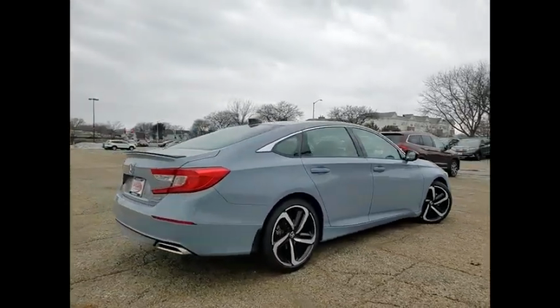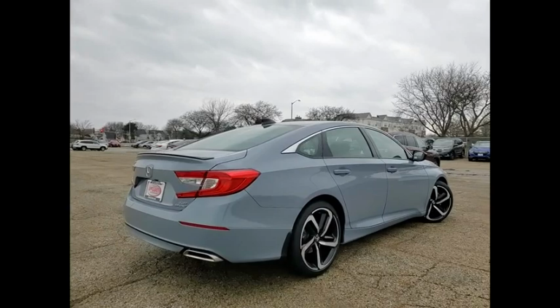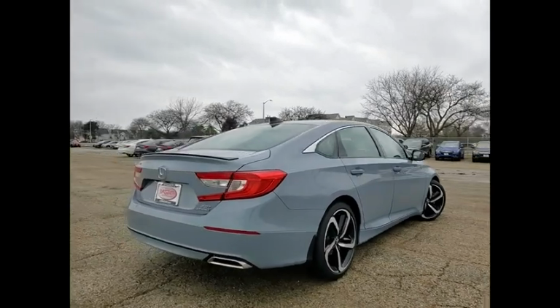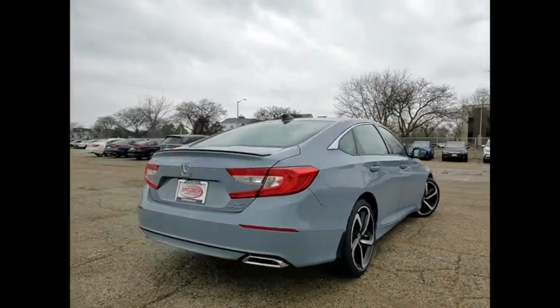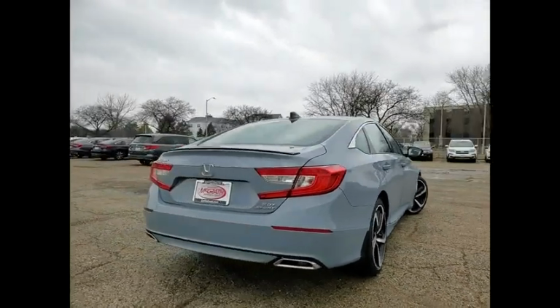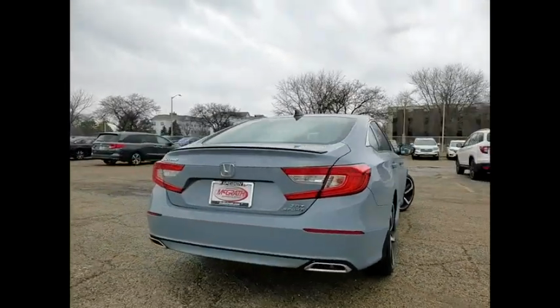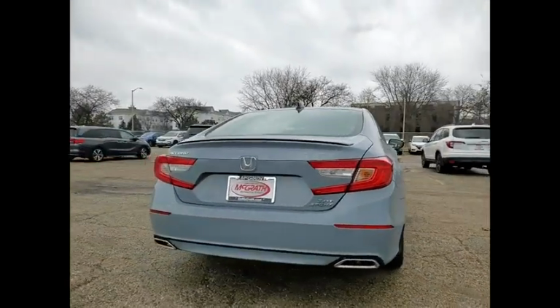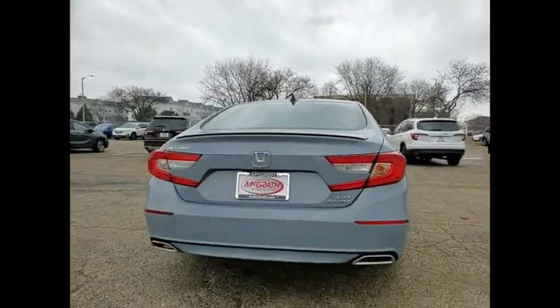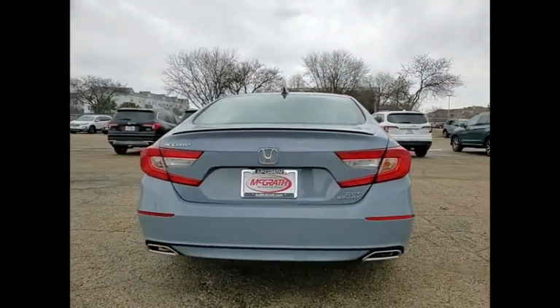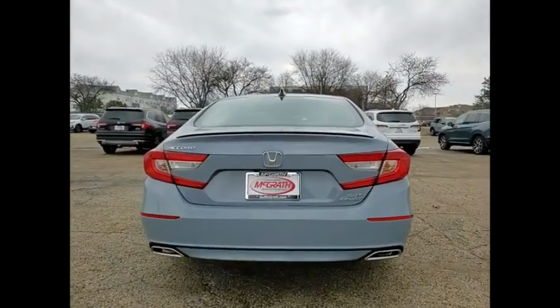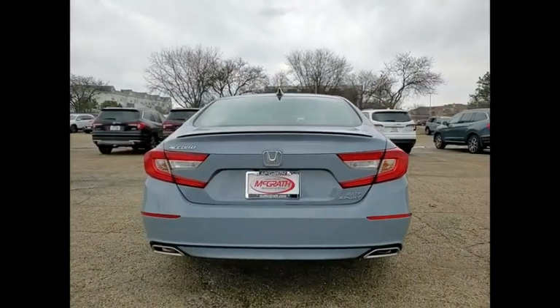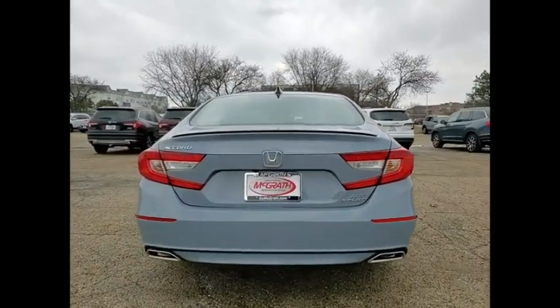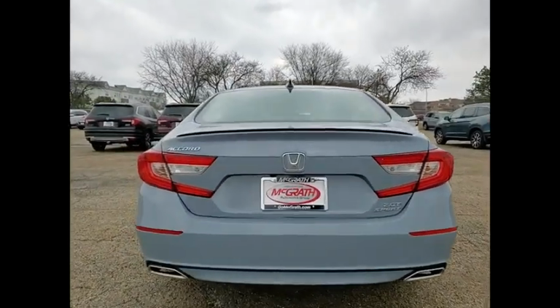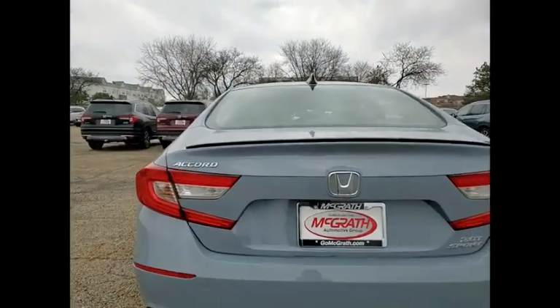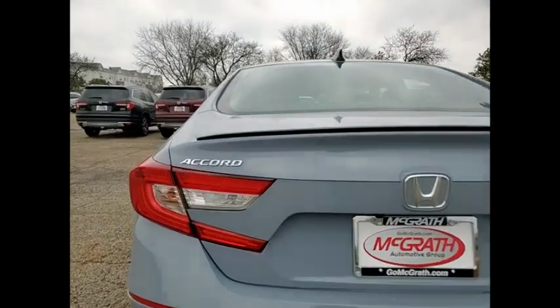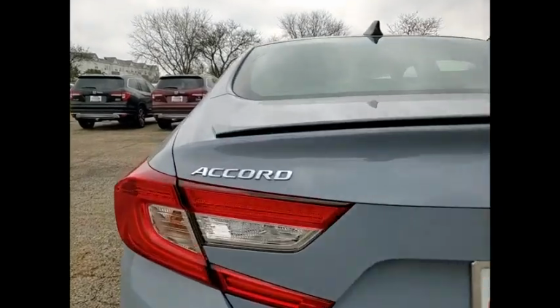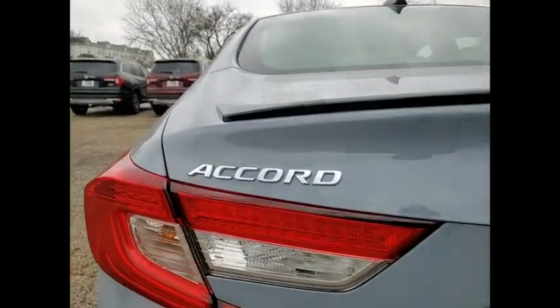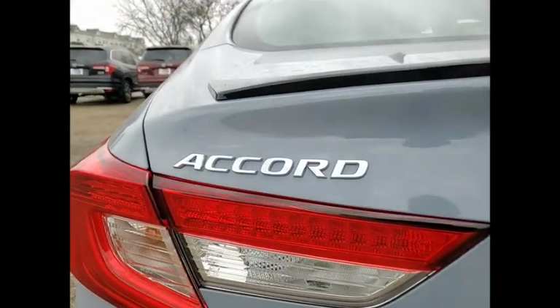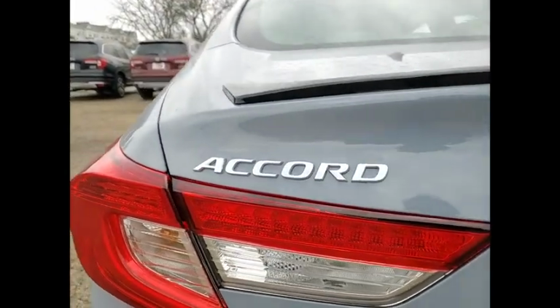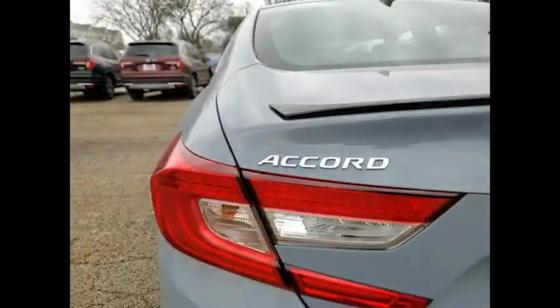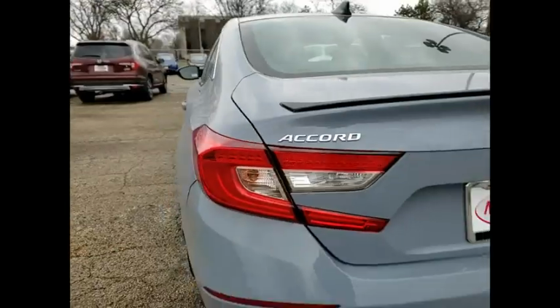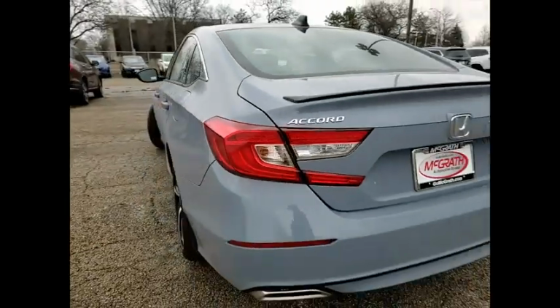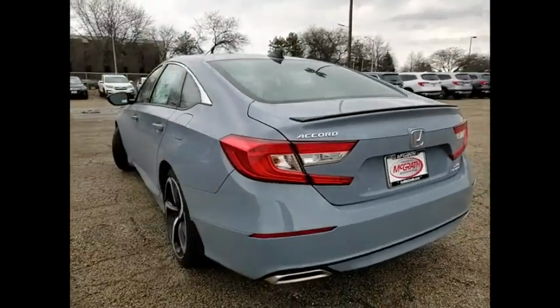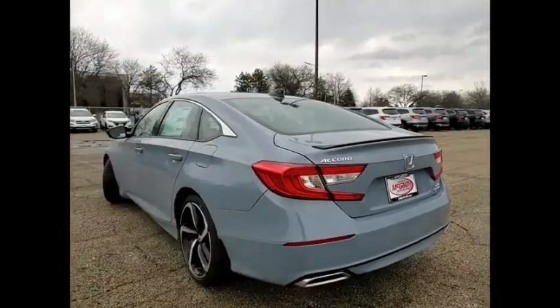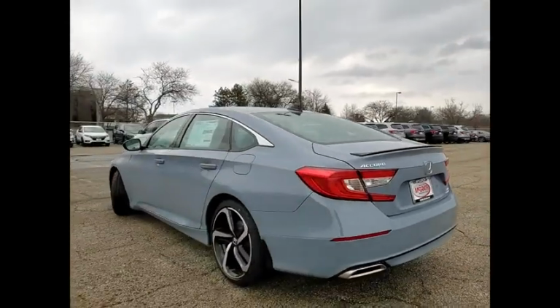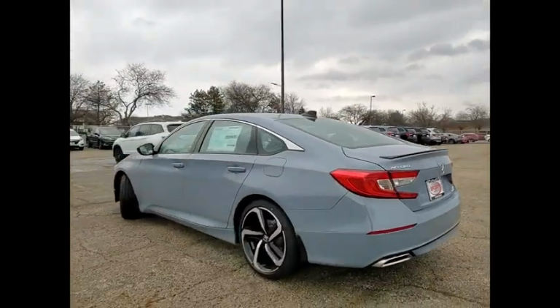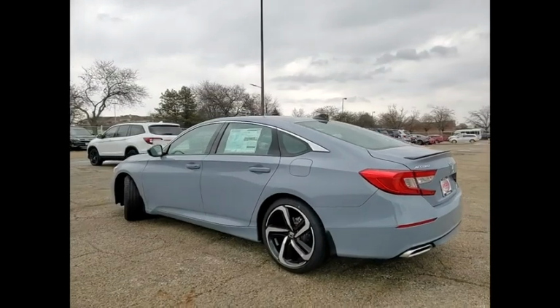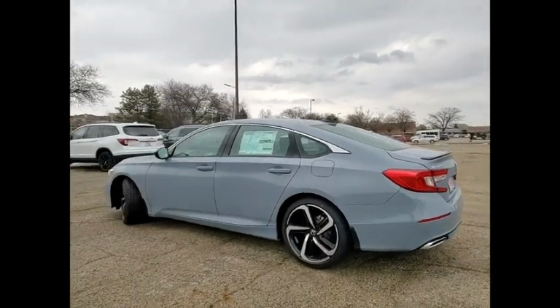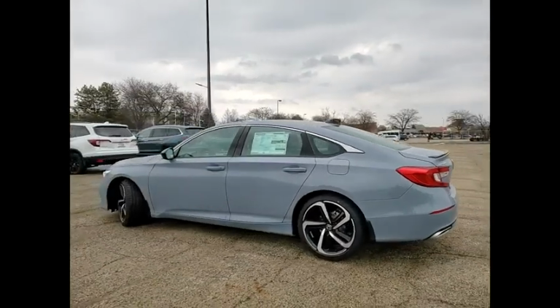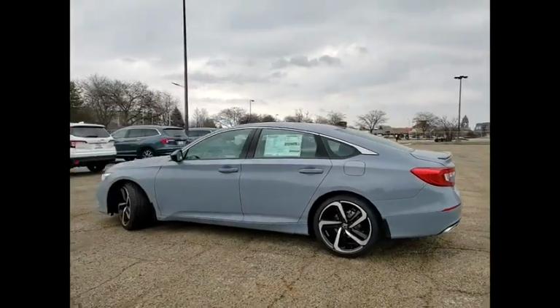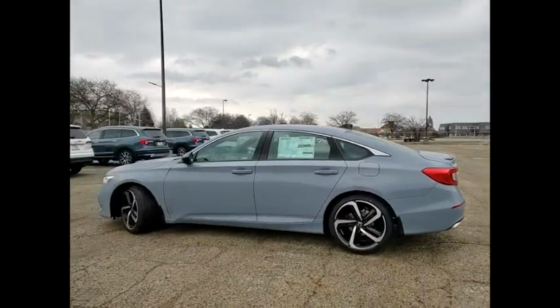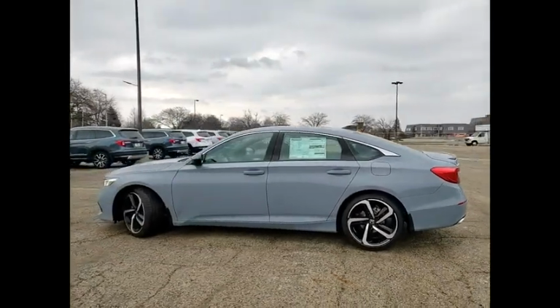Tire pressure monitor, turbocharged, blind spot monitor, heated mirrors, aluminum wheels, rear spoiler, brake assist, traction control, stability control, daytime running lights. Come take a test drive today.